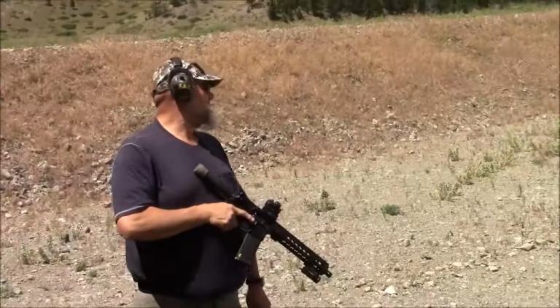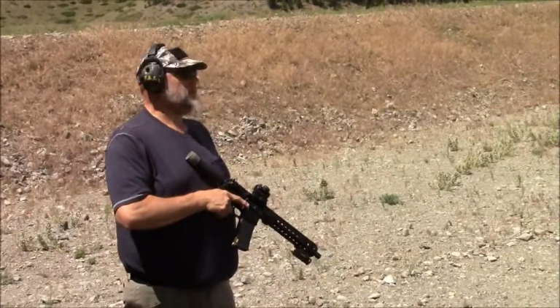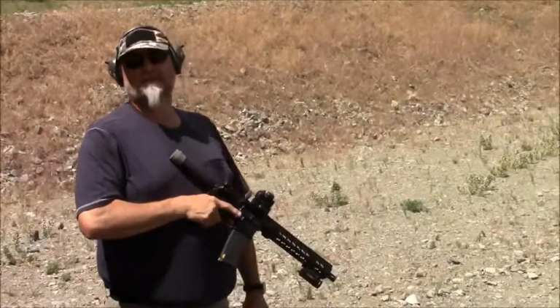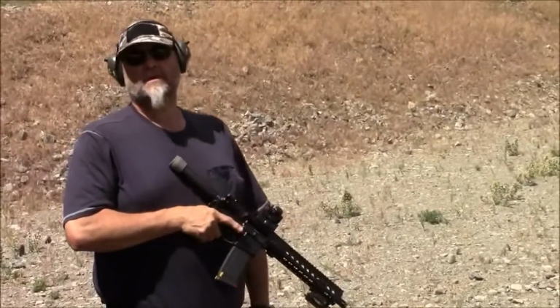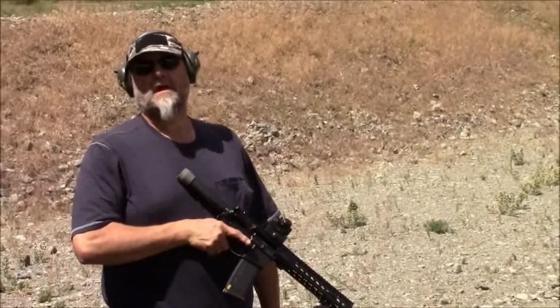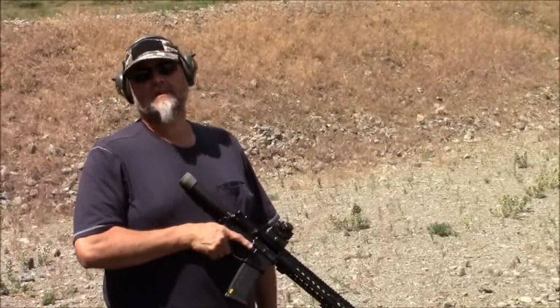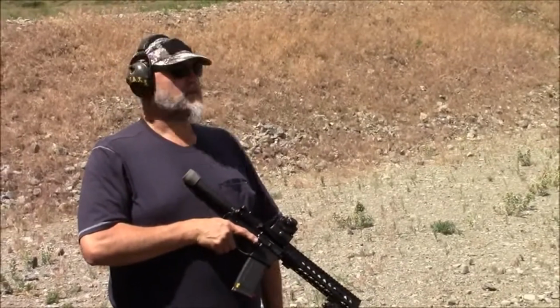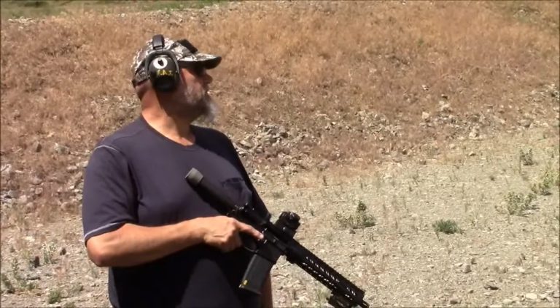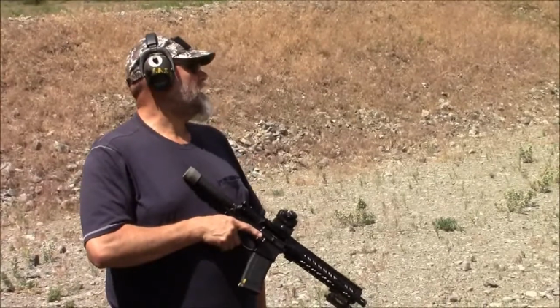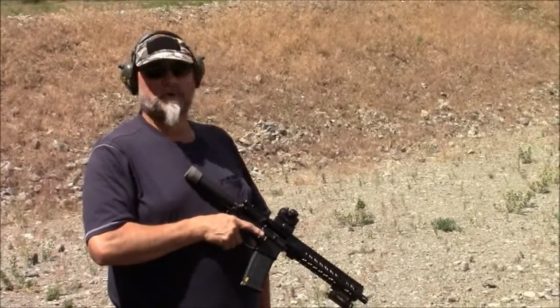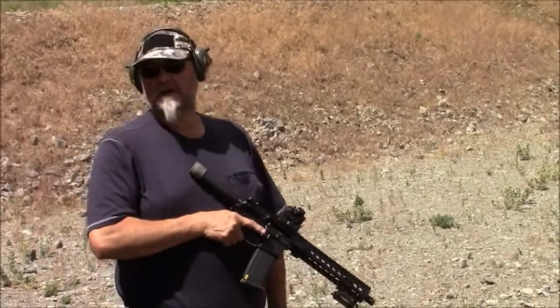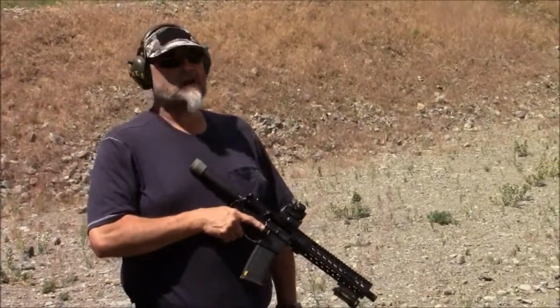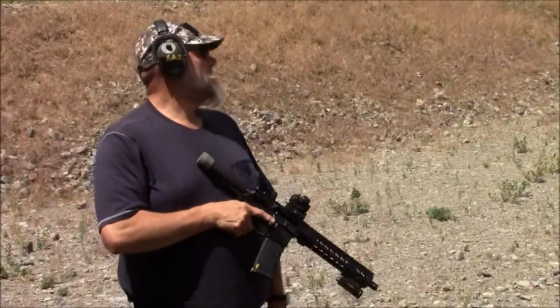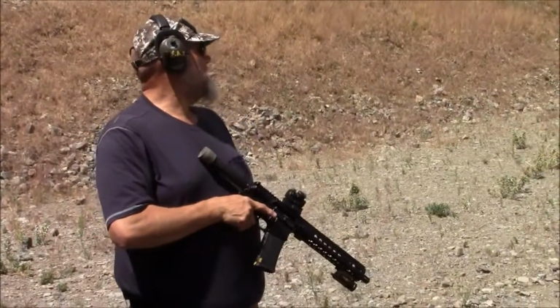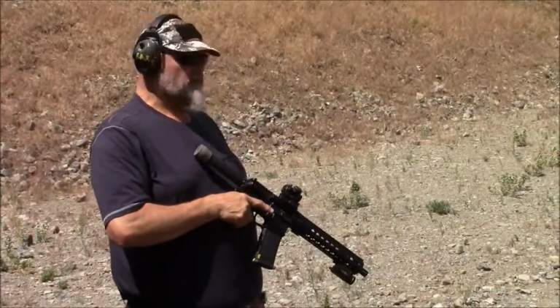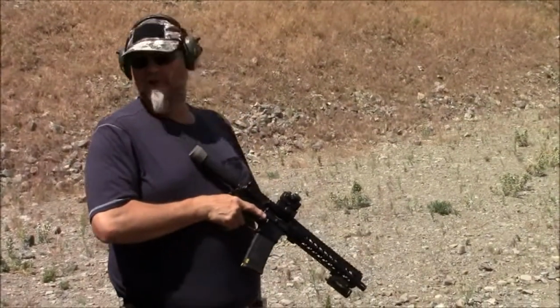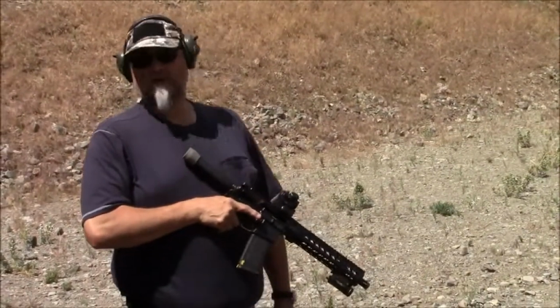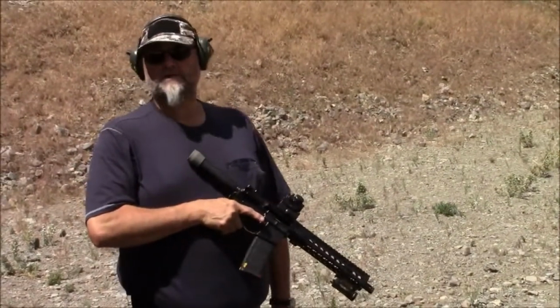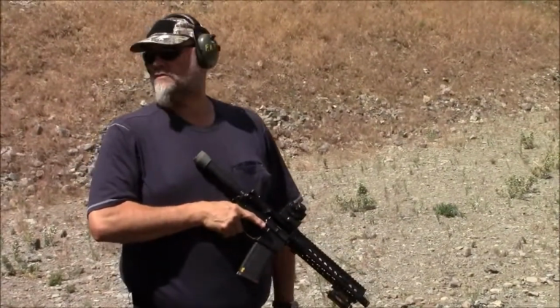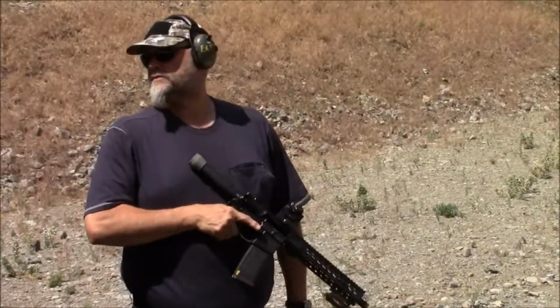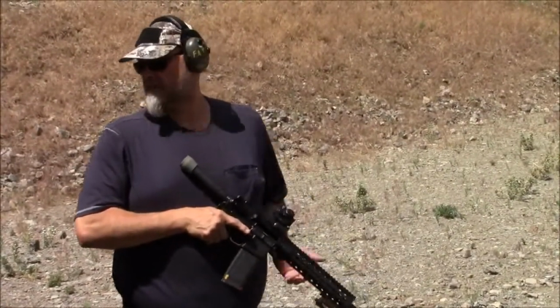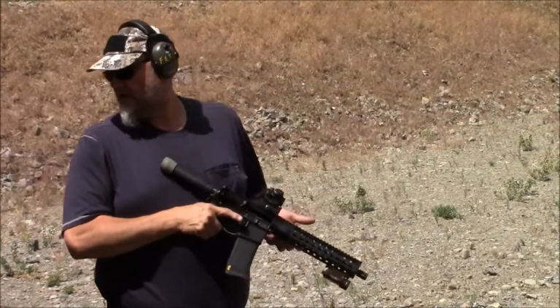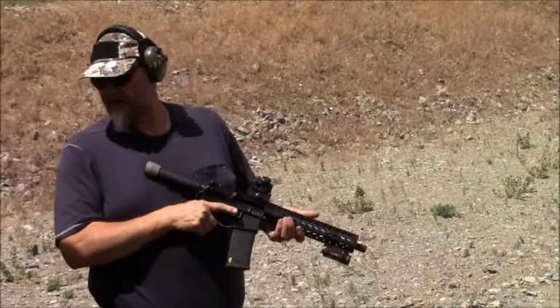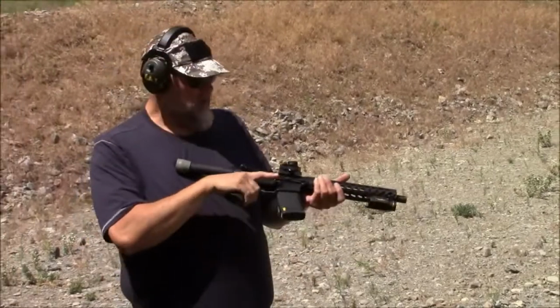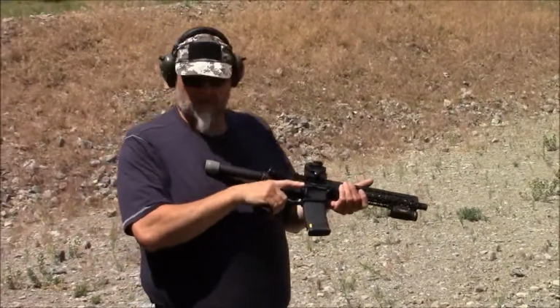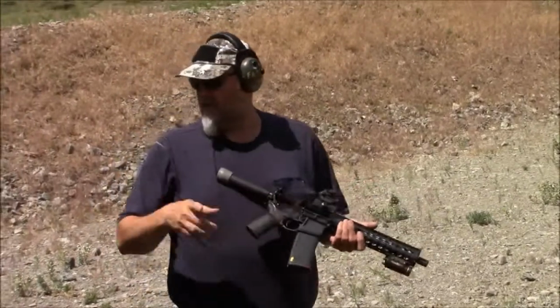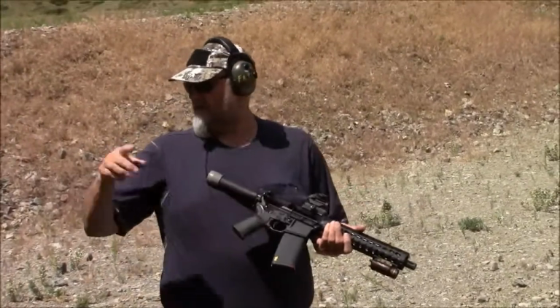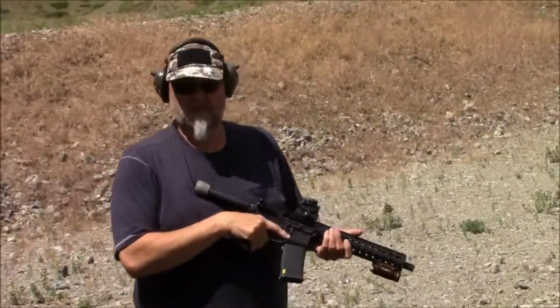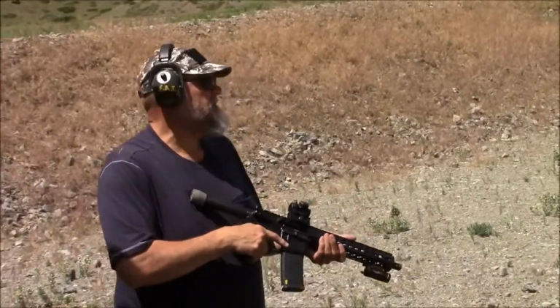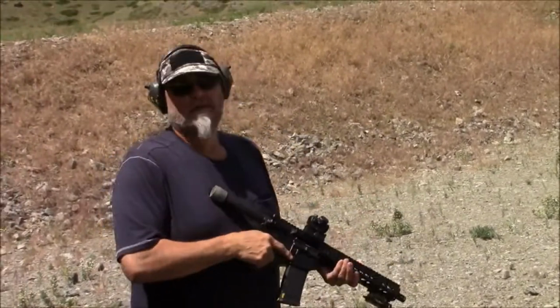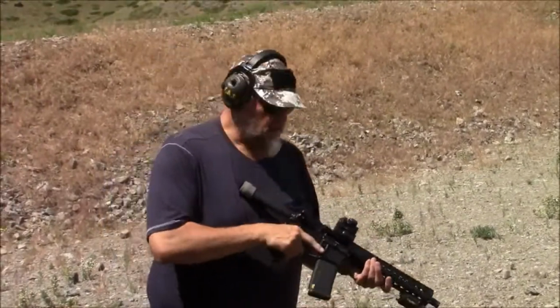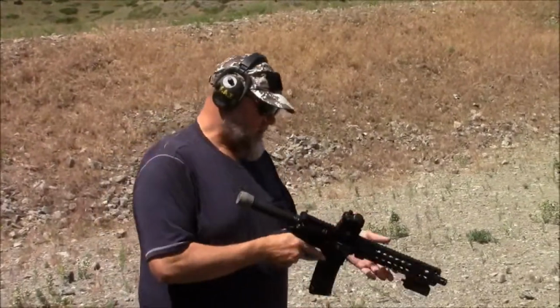Now for the least fun part of the test. We're going to run three mags through pretty quick, and then we'll quickly sit down and shoot the groups right away. So I've got one mag in — here we go.